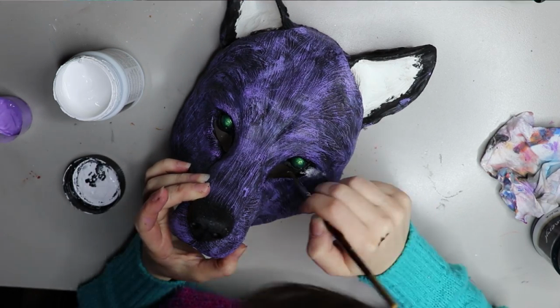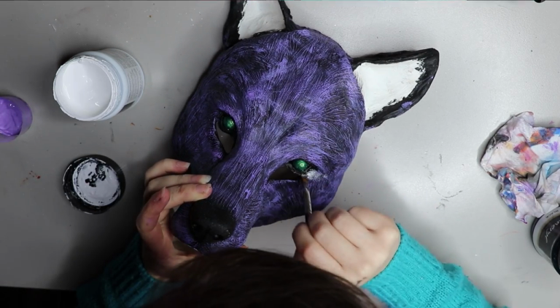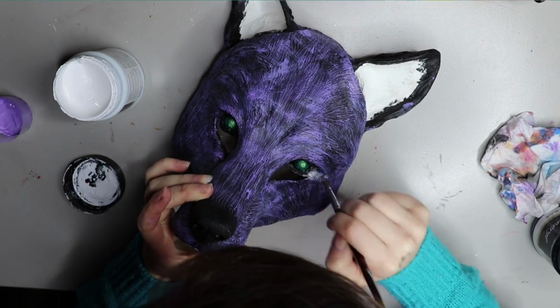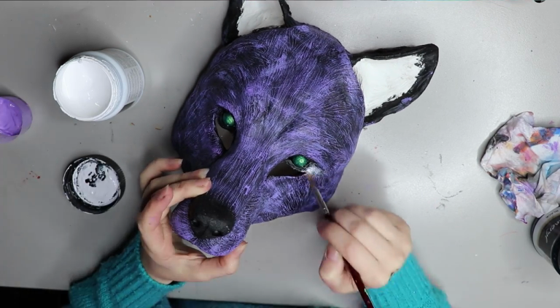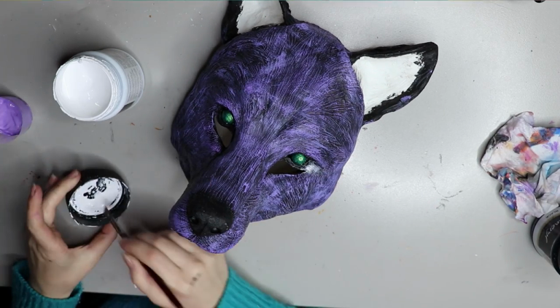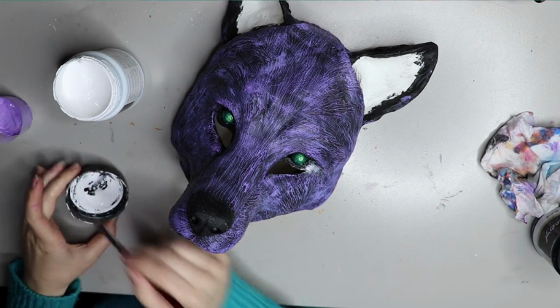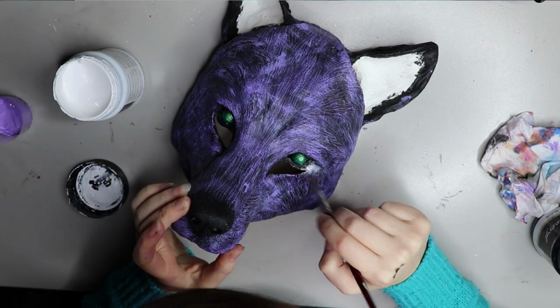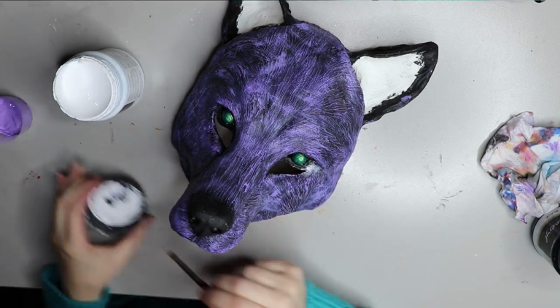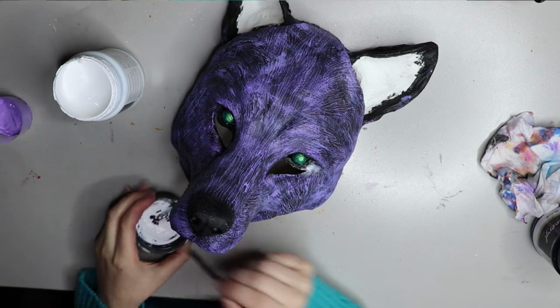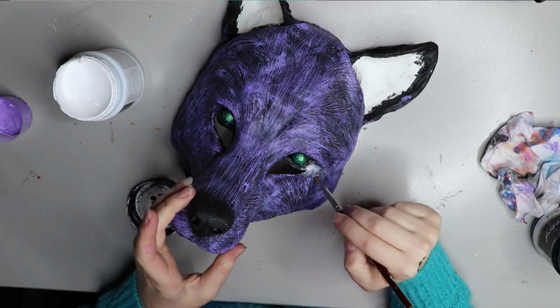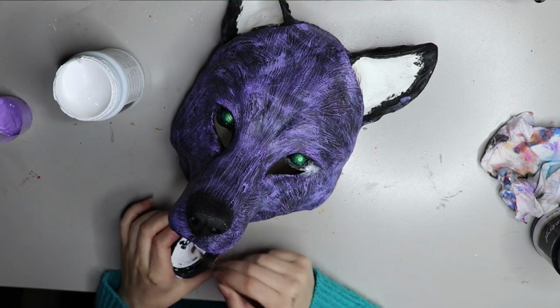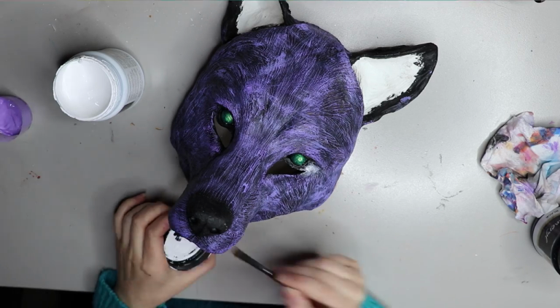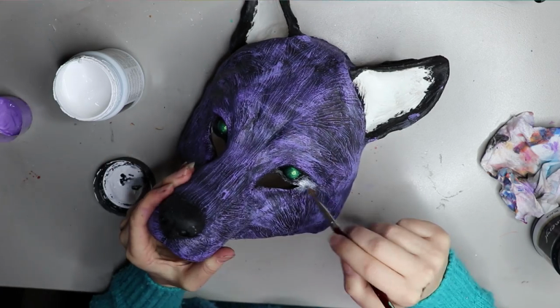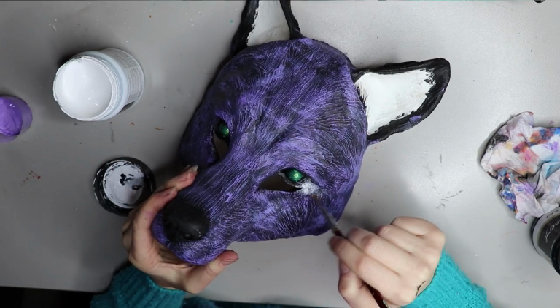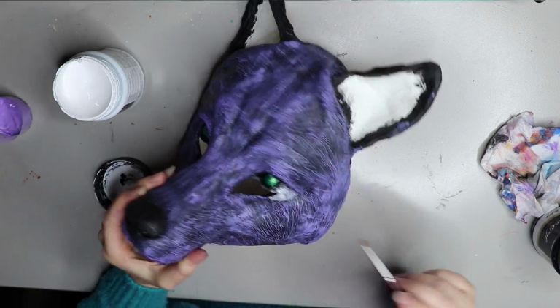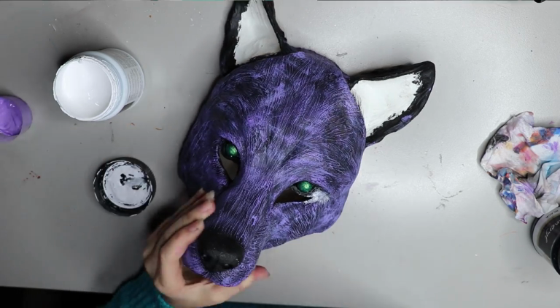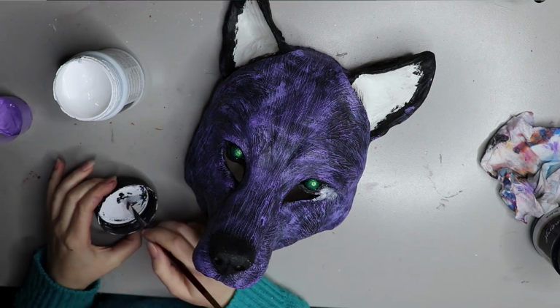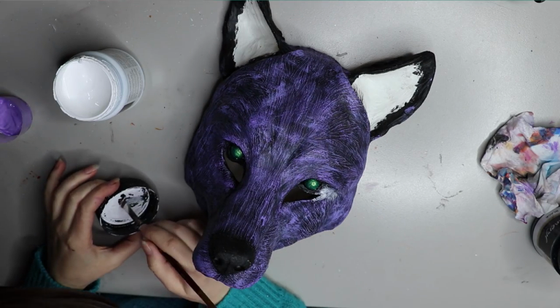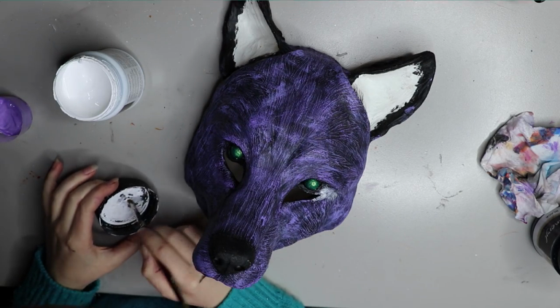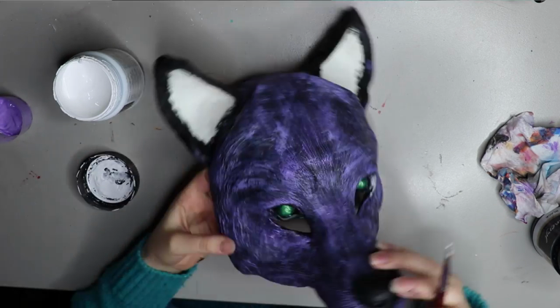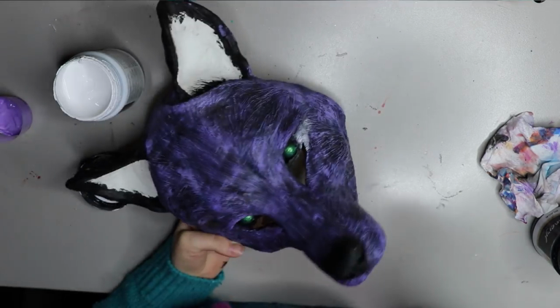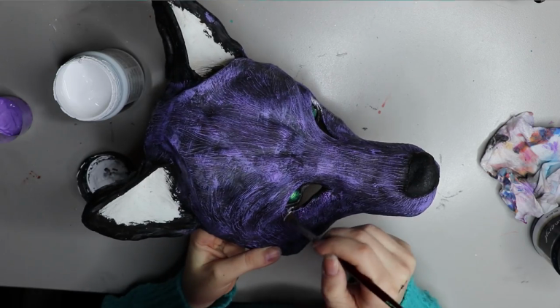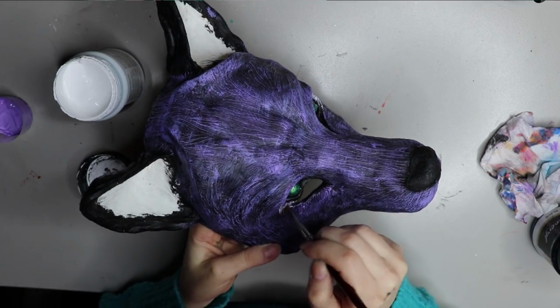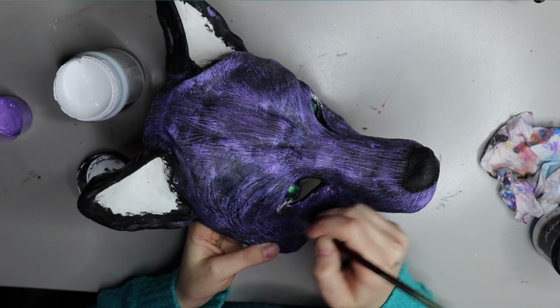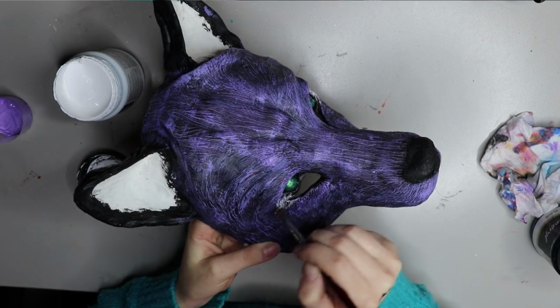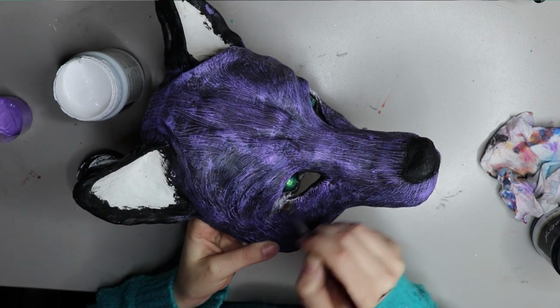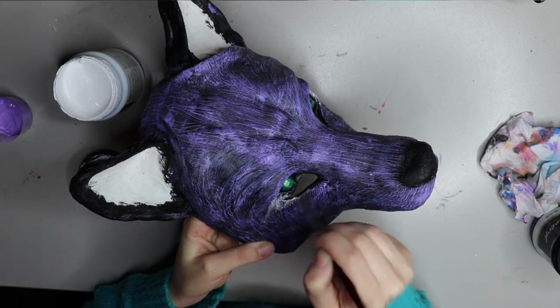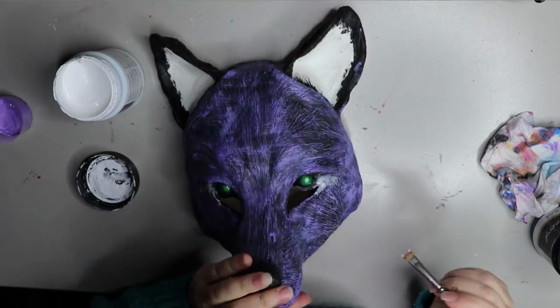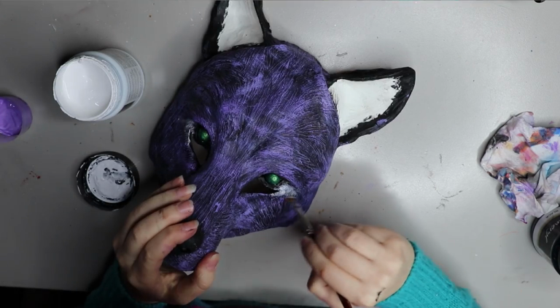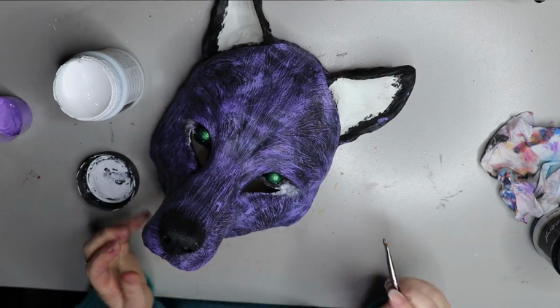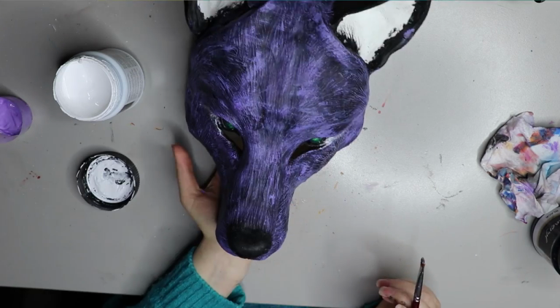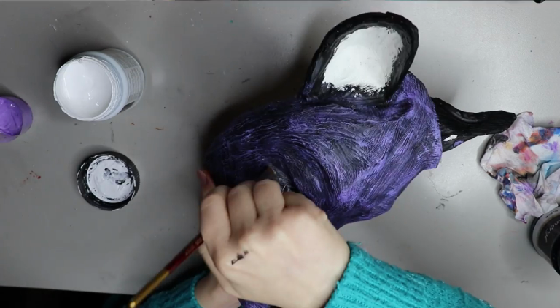I'm going to sketch out some little white markings that I put on my doll character. I'm not sure if I'm going to continue with this or not — I just wanted to see how it looked. I'm using the white Chroma acrylic paint.